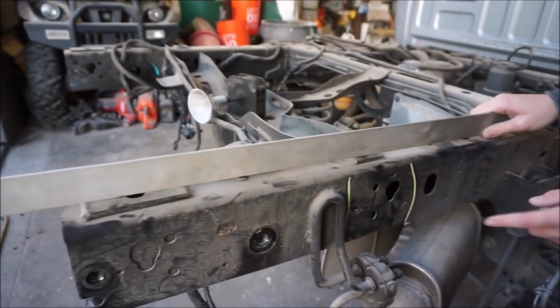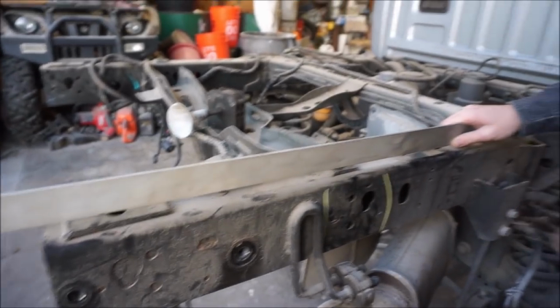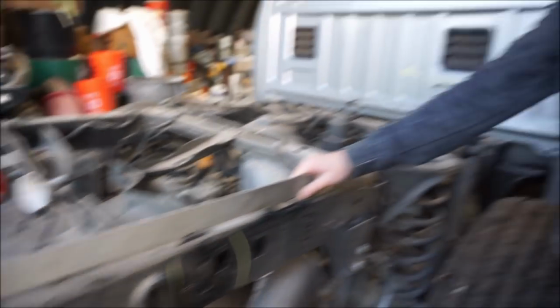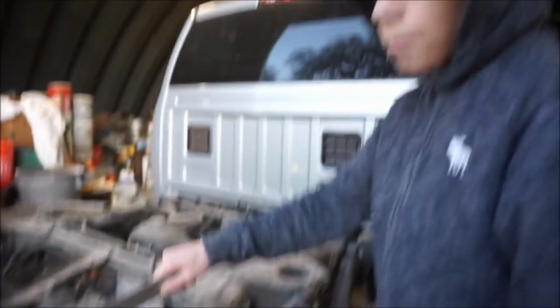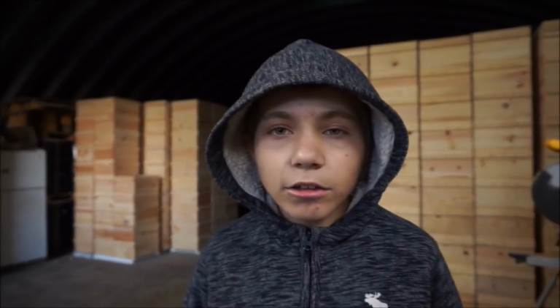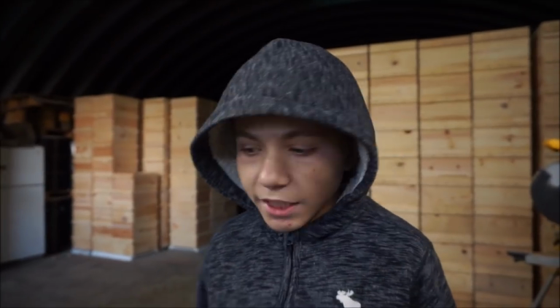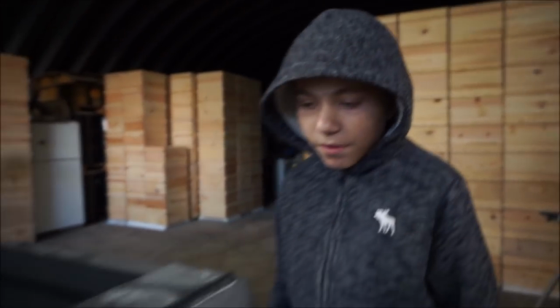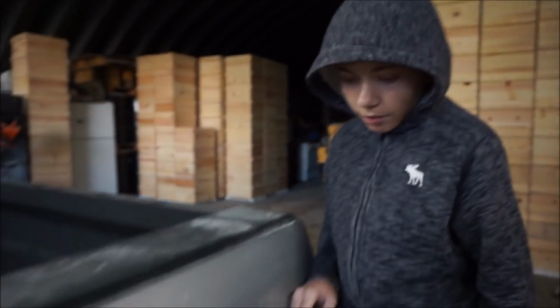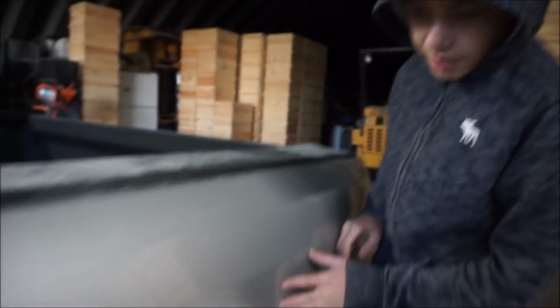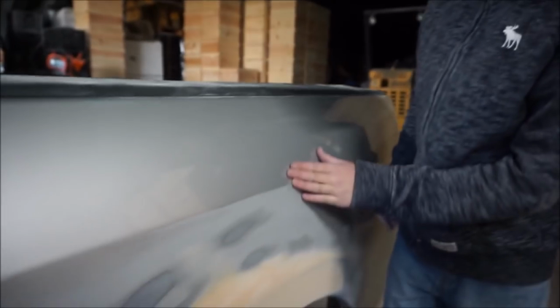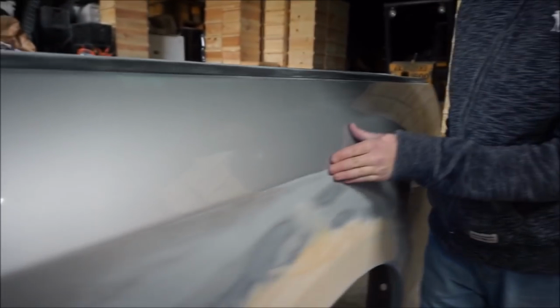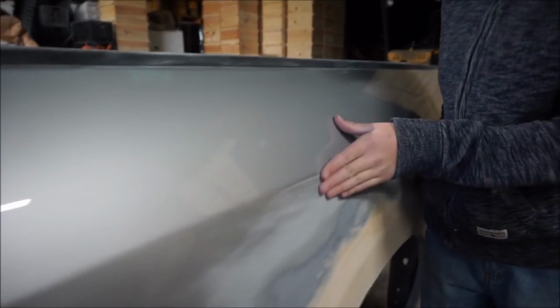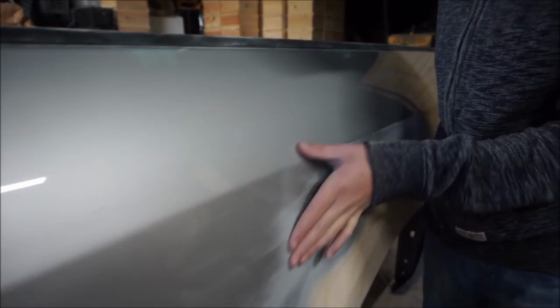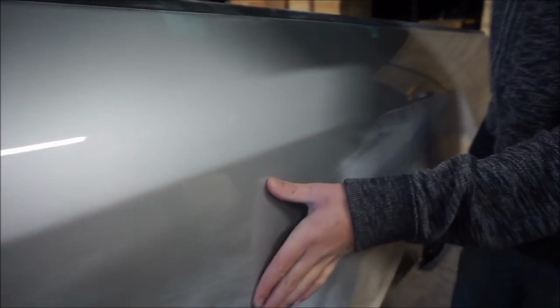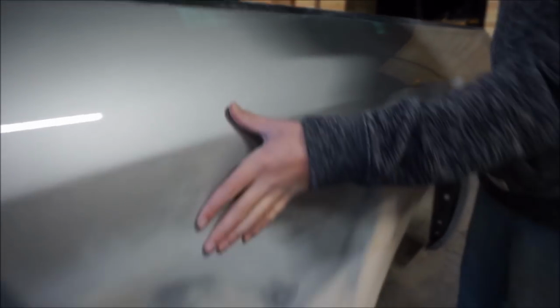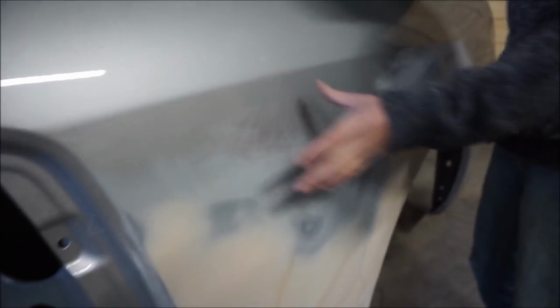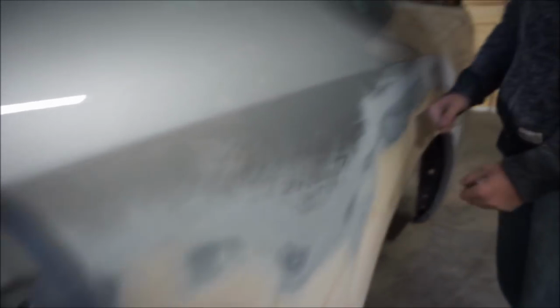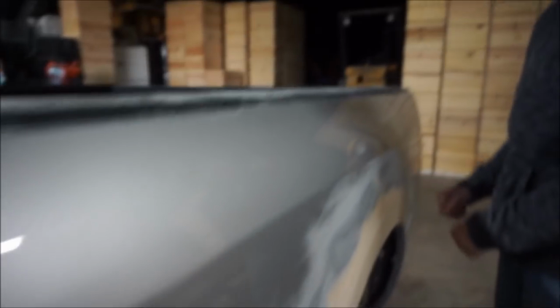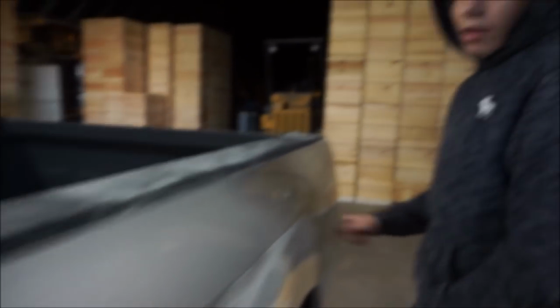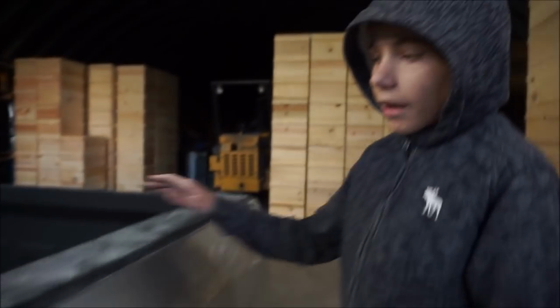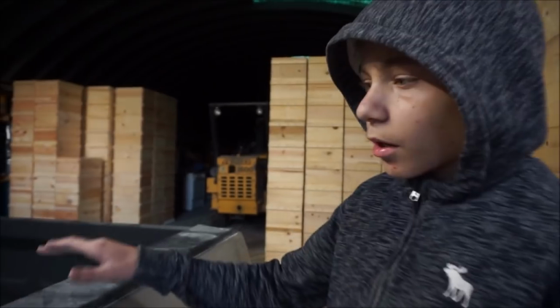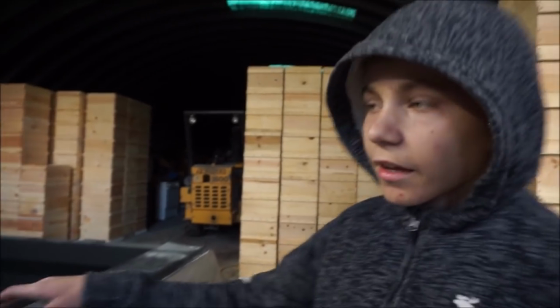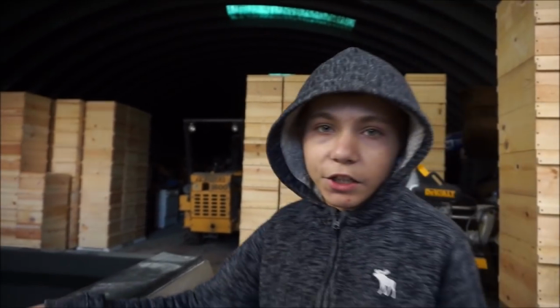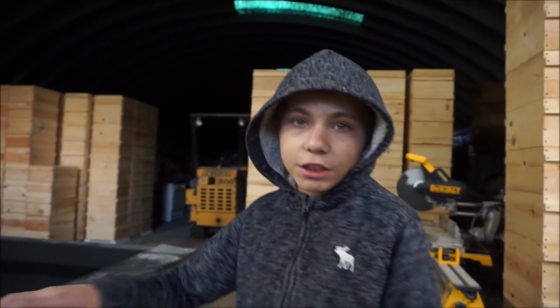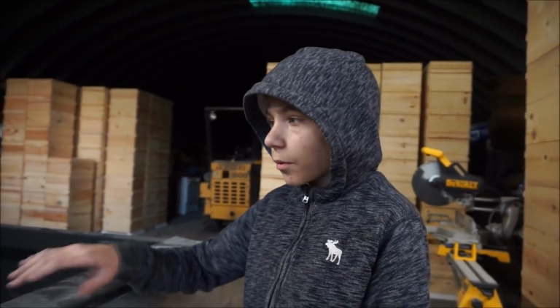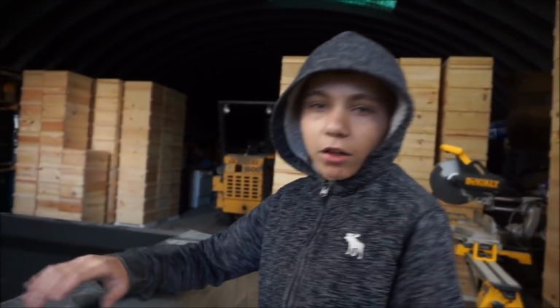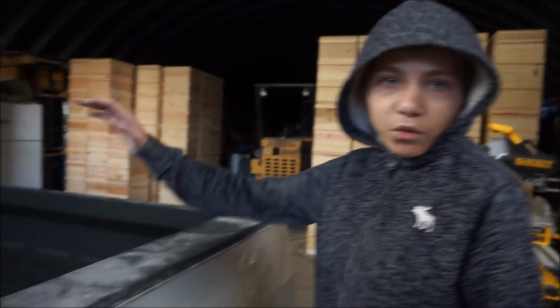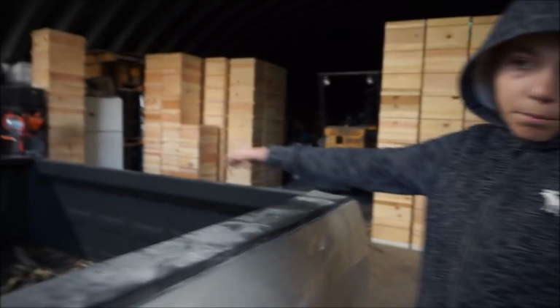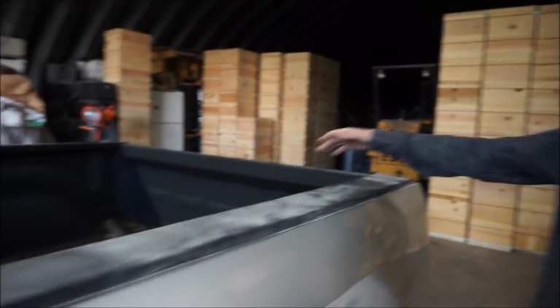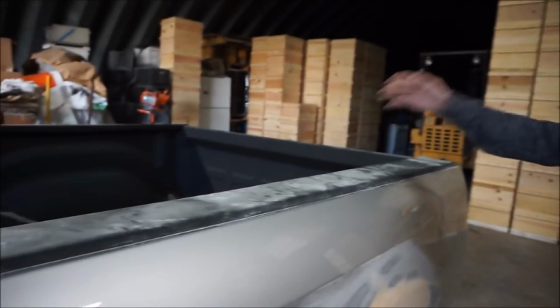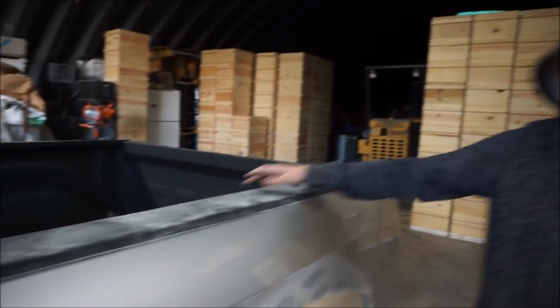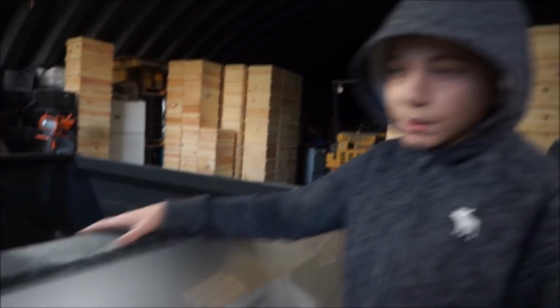We're gonna show you how we're gonna do that. Now let's start taping up the bed. We're gonna tape up all the way around where it's sanded, then we're gonna spray the primer. We're probably gonna get a clear sheet over the whole bed so that we don't get any overspray.